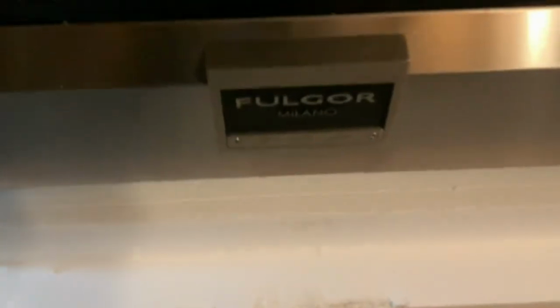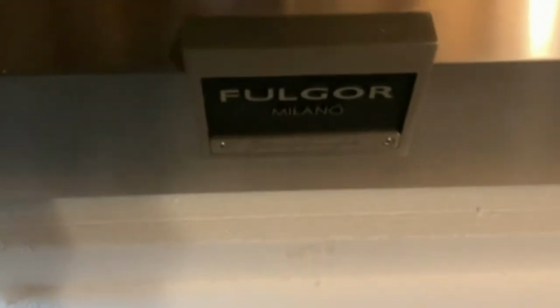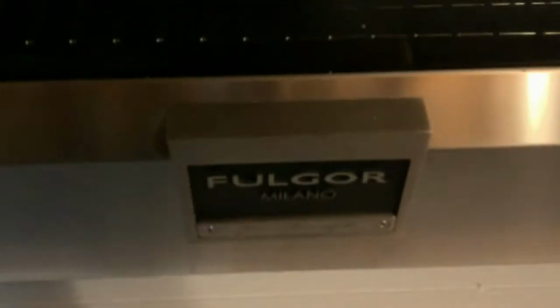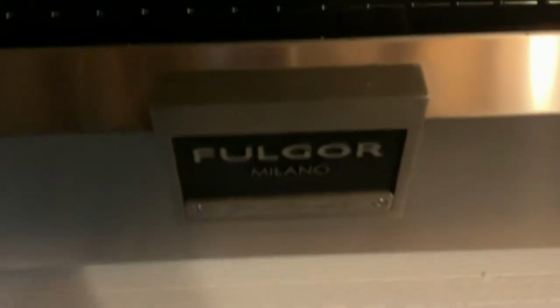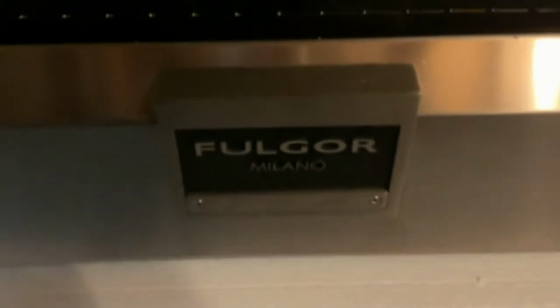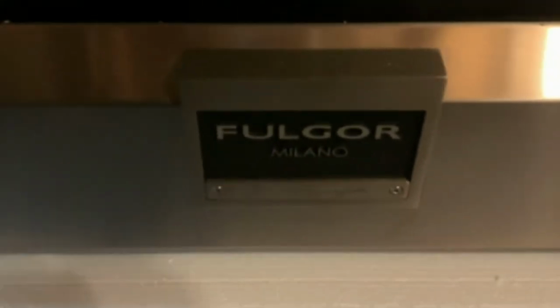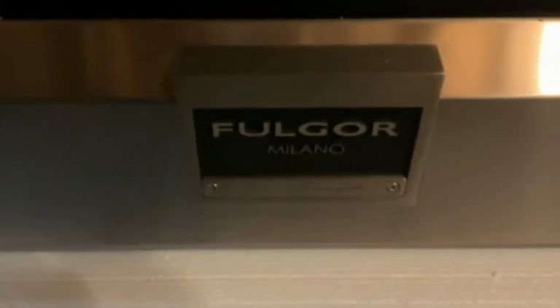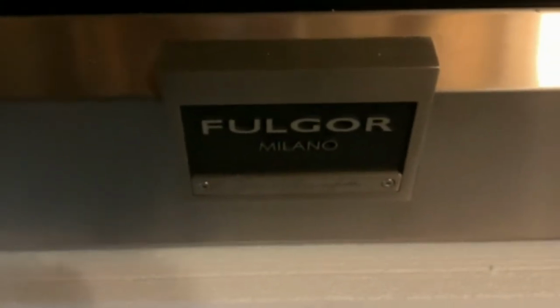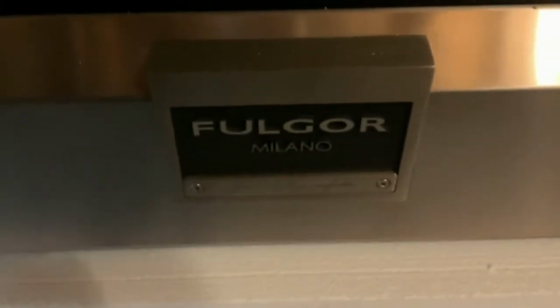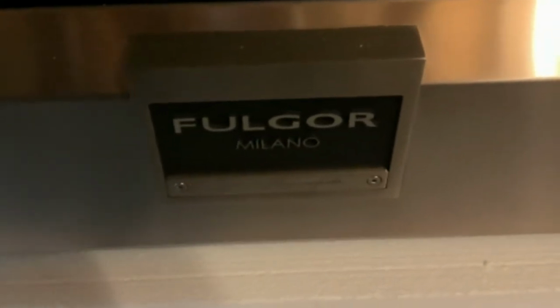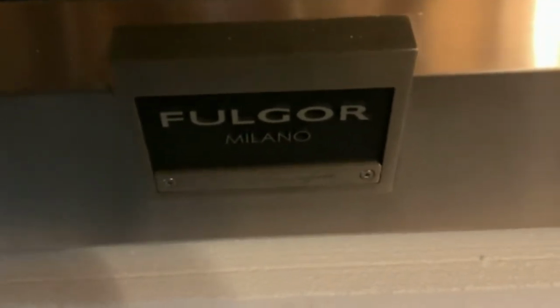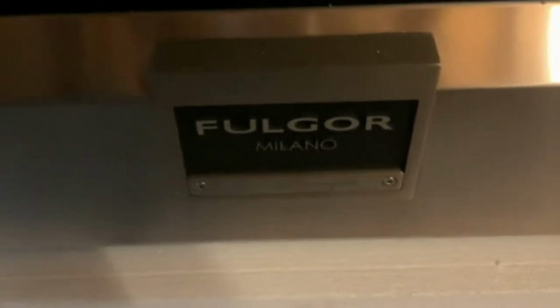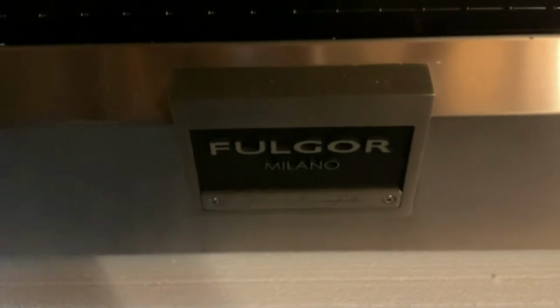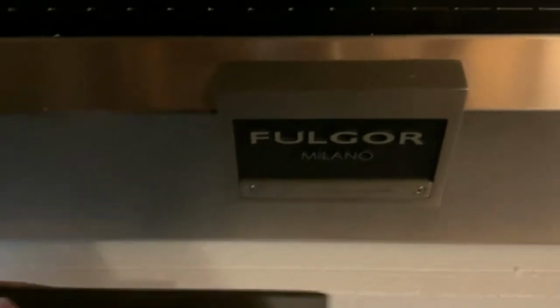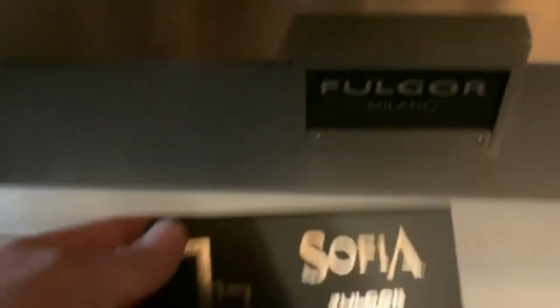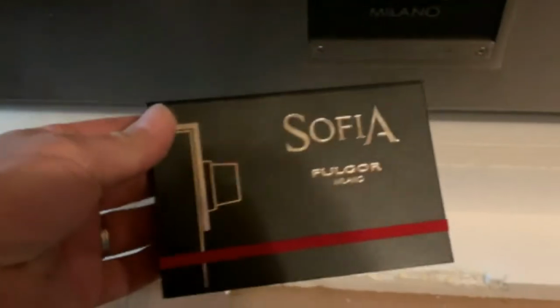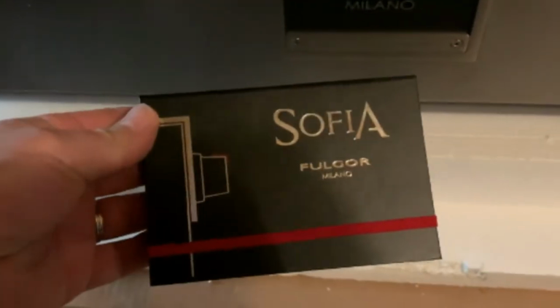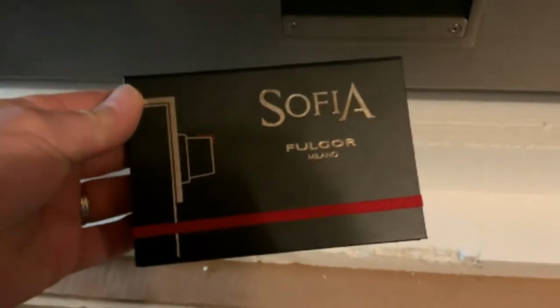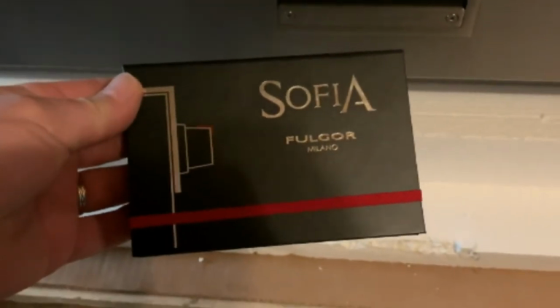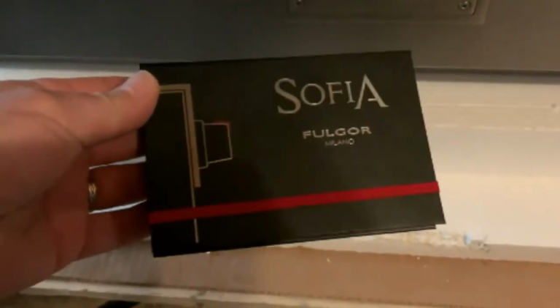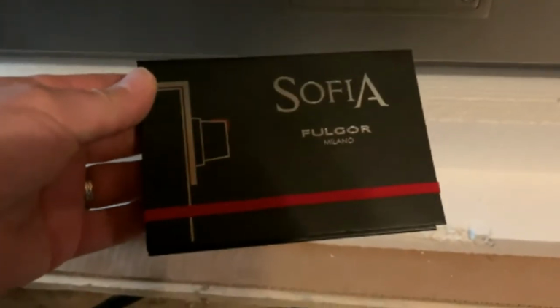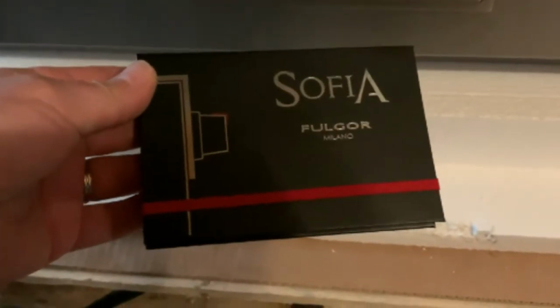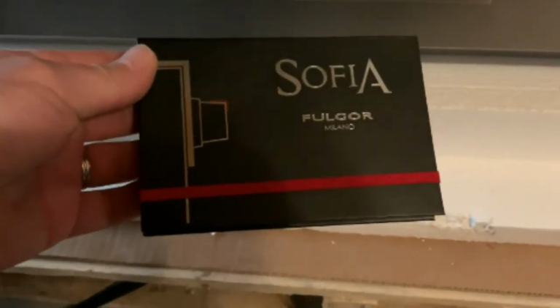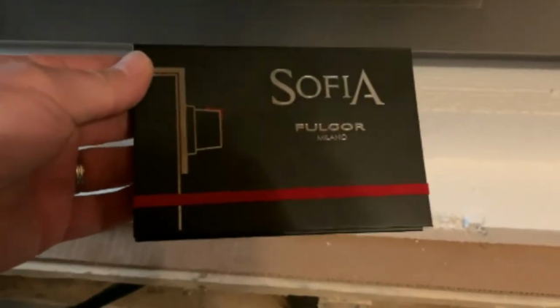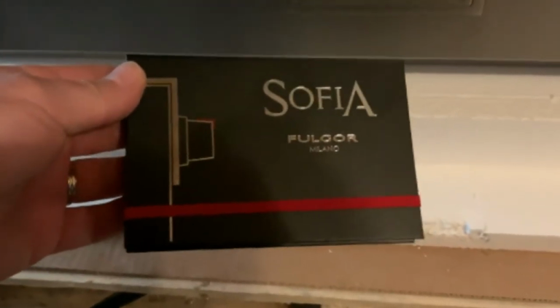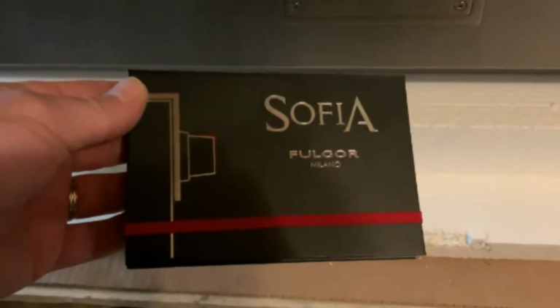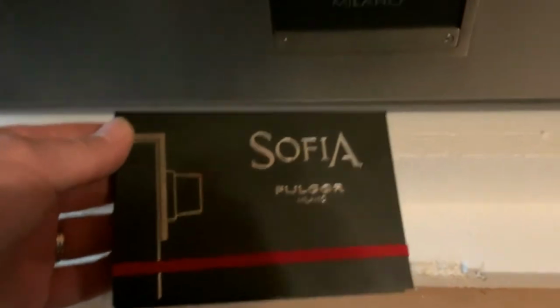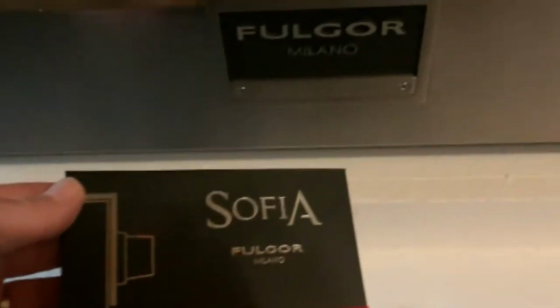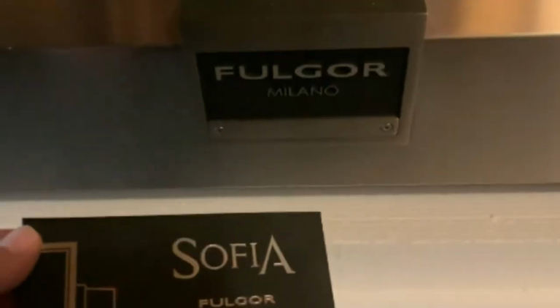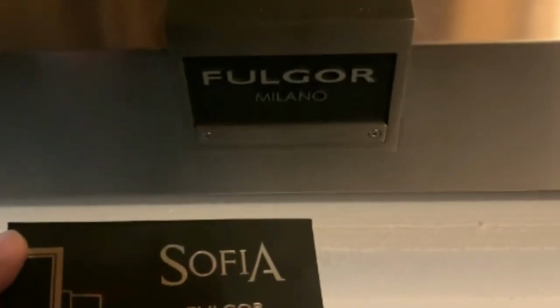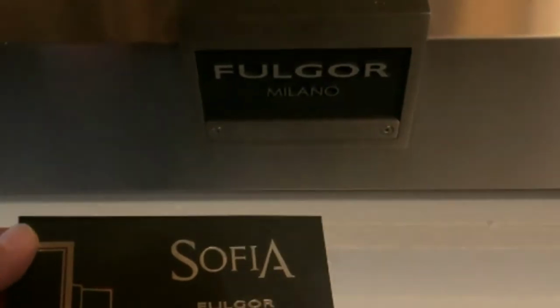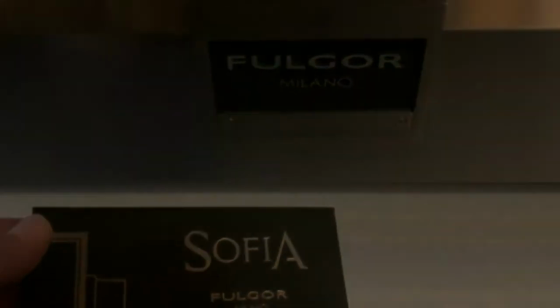Hi folks, Andrew the Fulgor Milano Guy here, and I'm going to show you how to install your customized nameplate on your range, once you've received it.